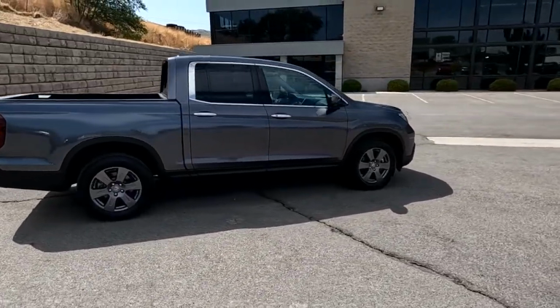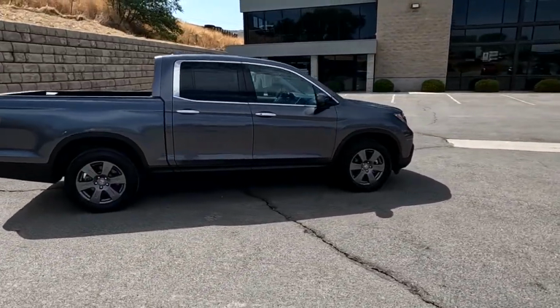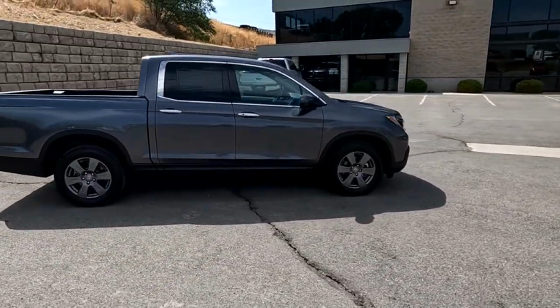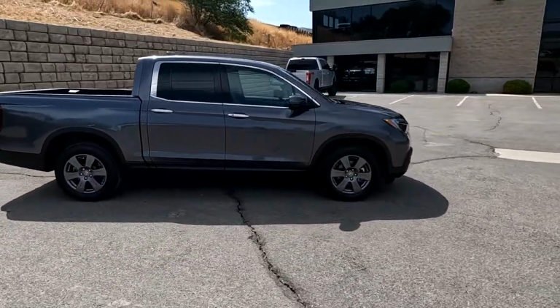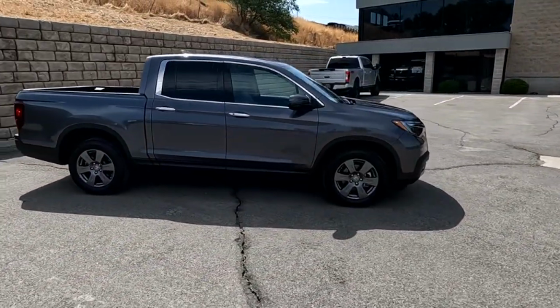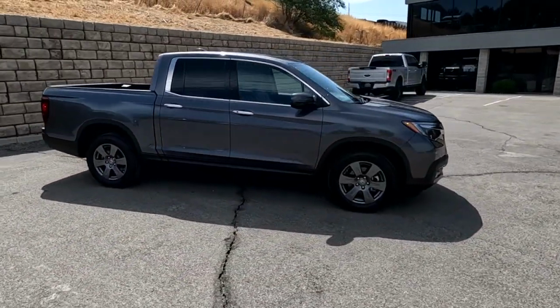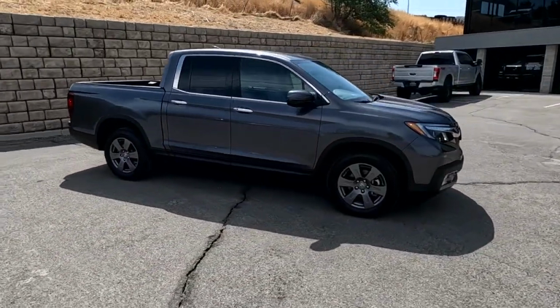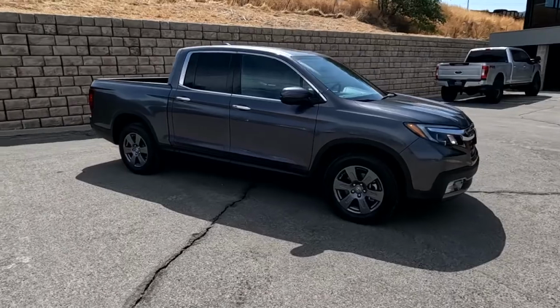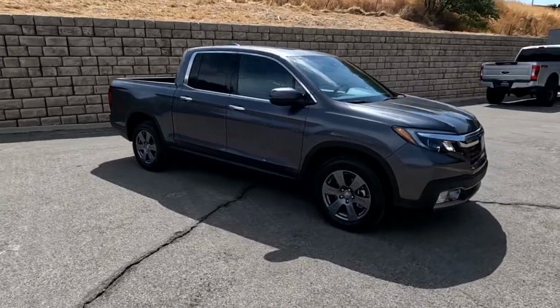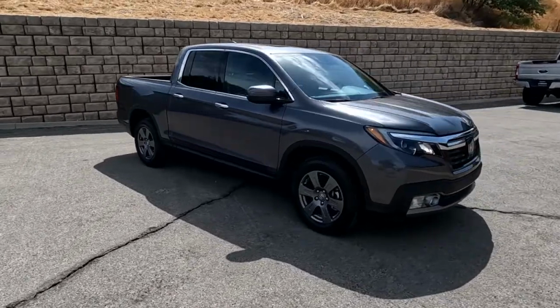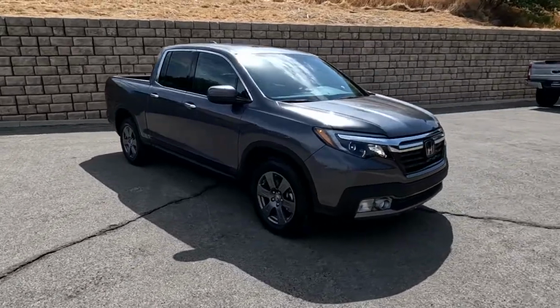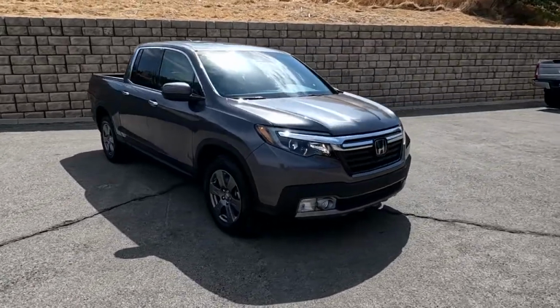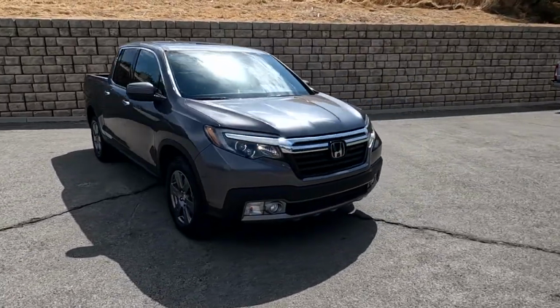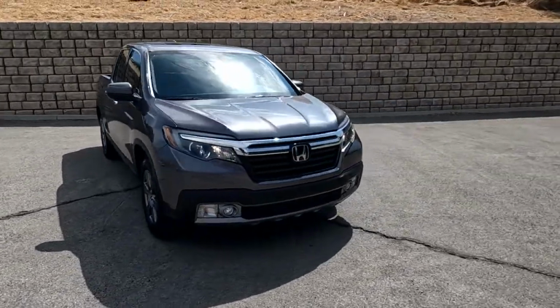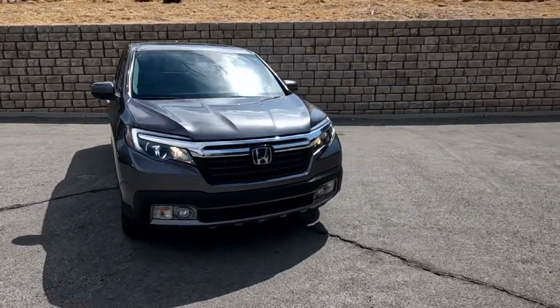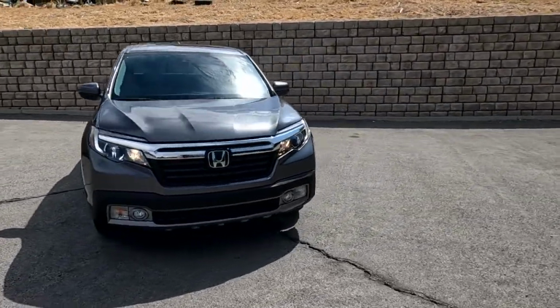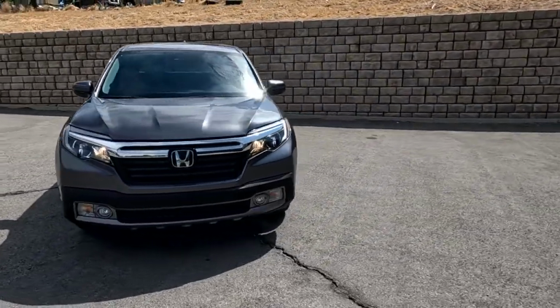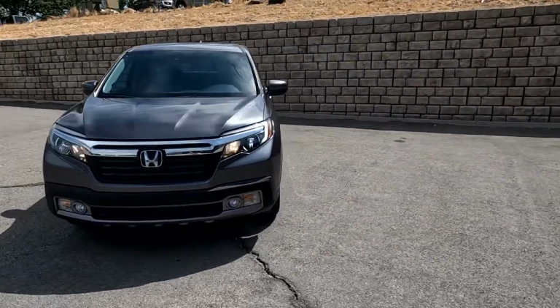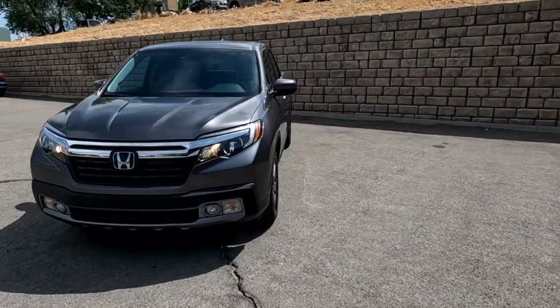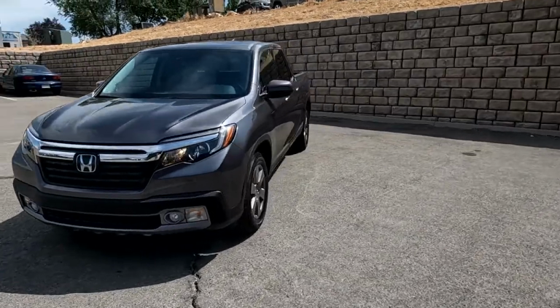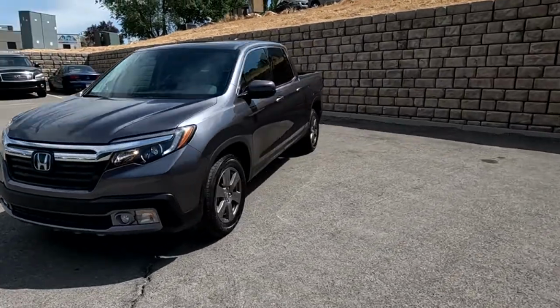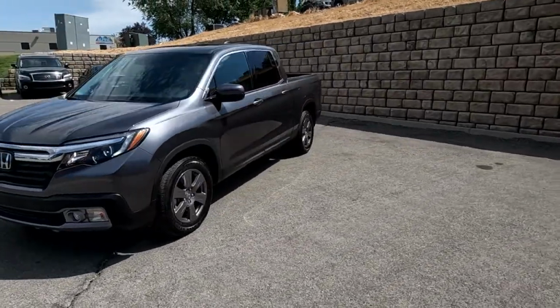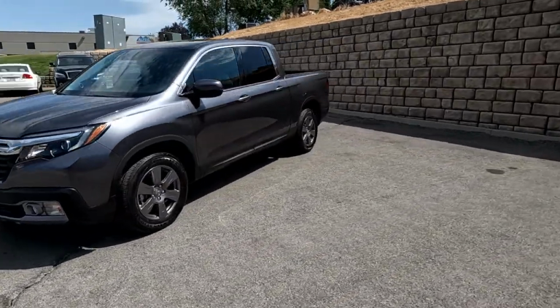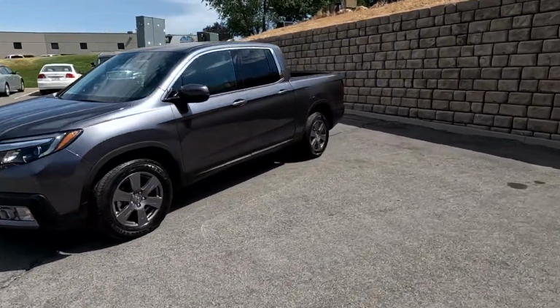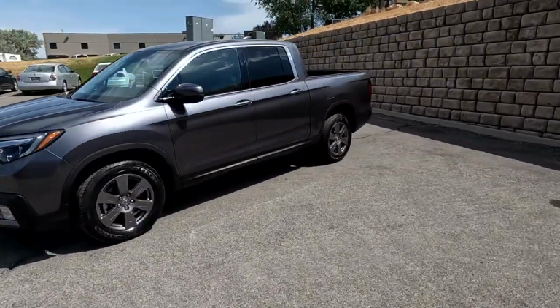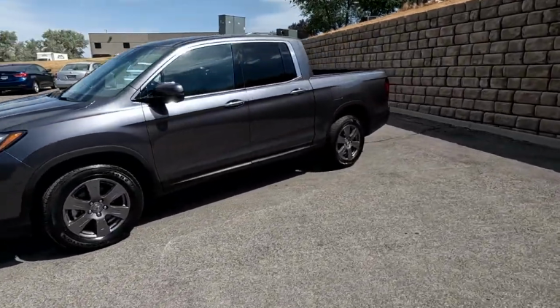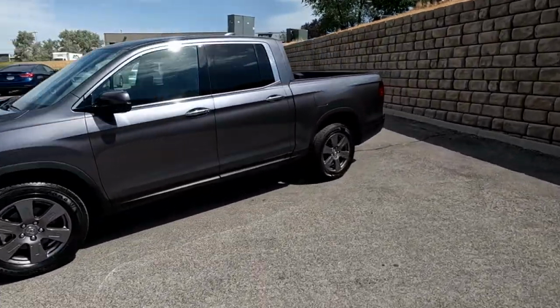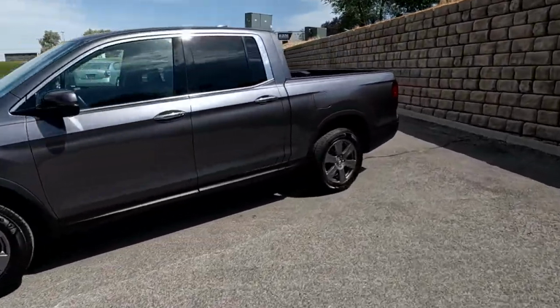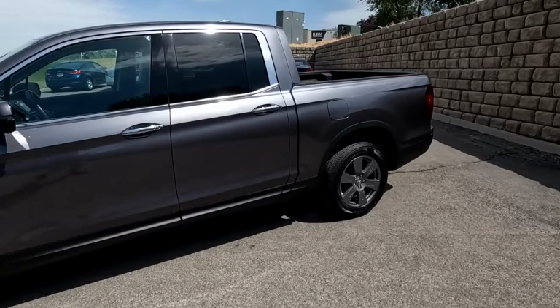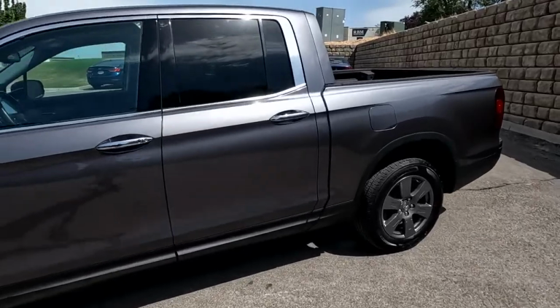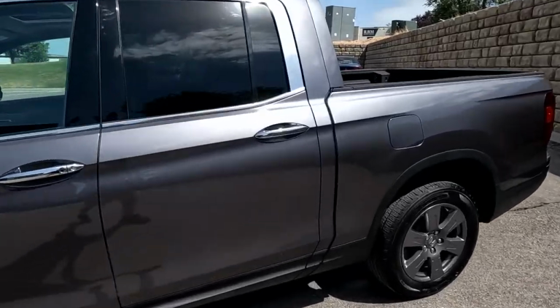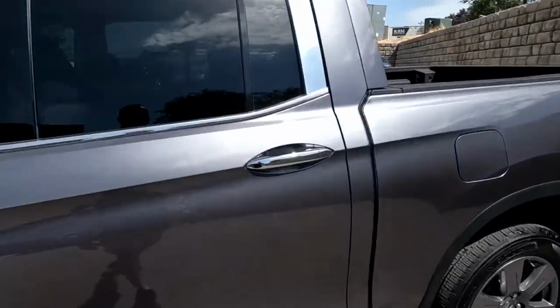This vehicle will also have a Blue Star Report on it. That is a third-party inspection company that we pay to give us another opinion of the vehicle. You'll also have photos of the undercarriage and such that I won't be getting today, but you'll want to check that out.